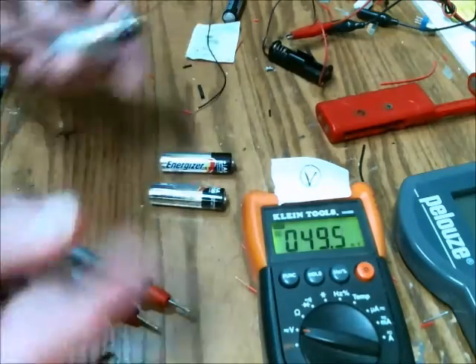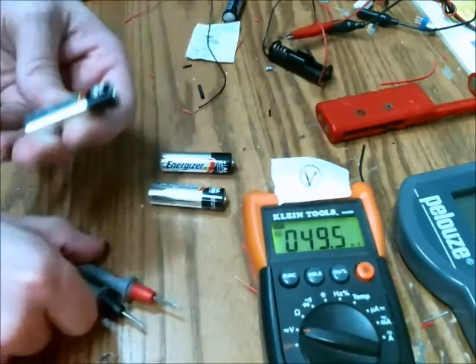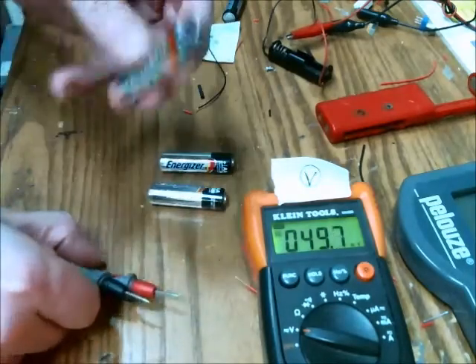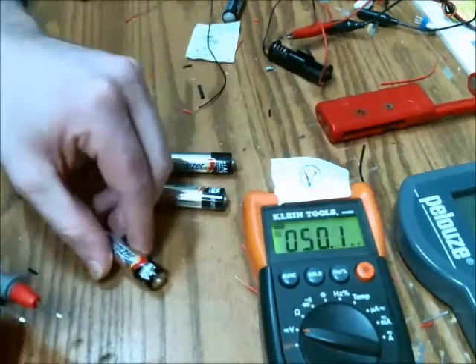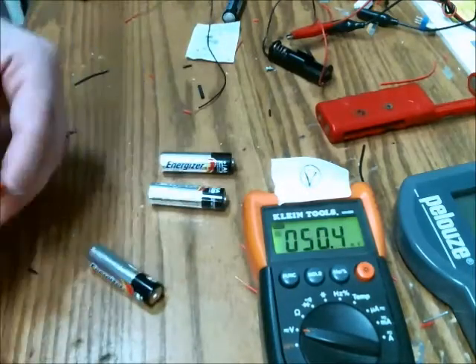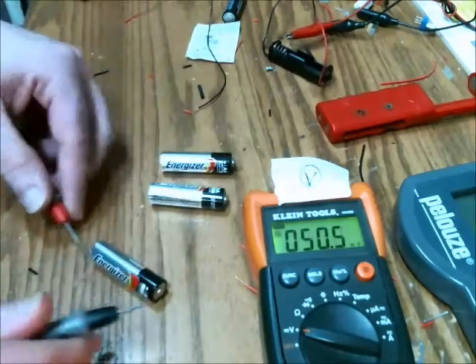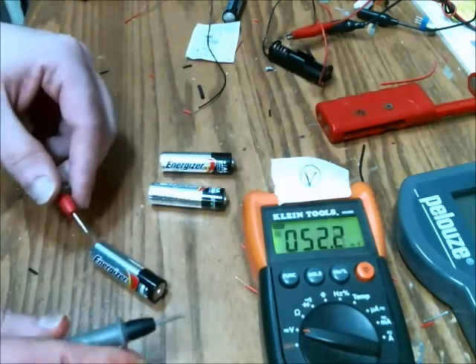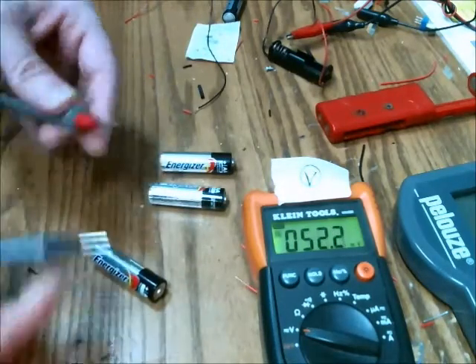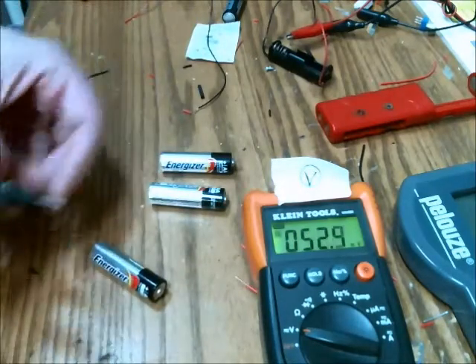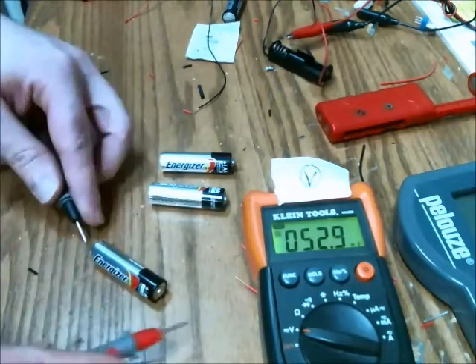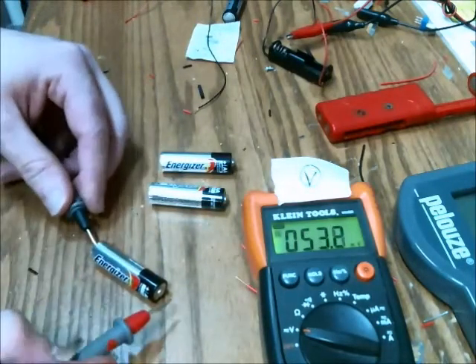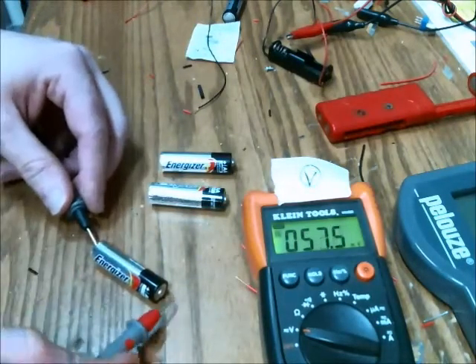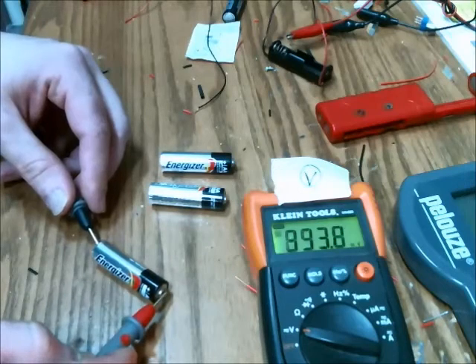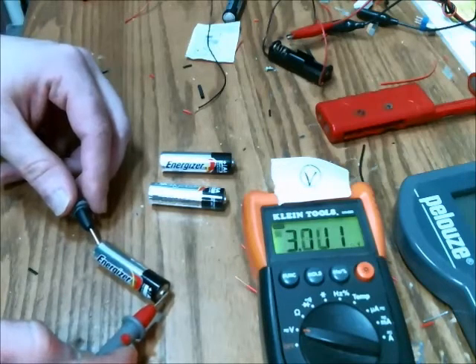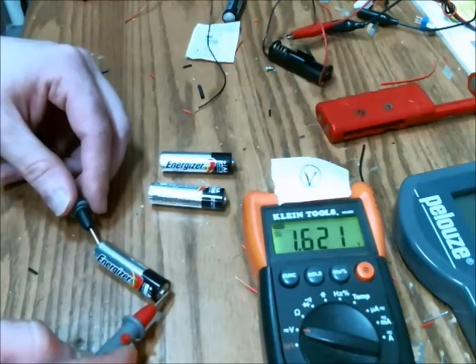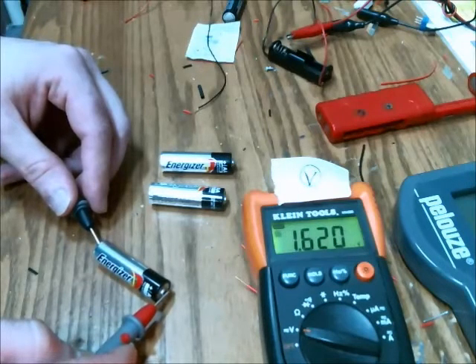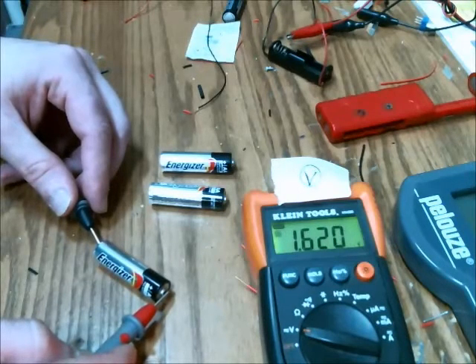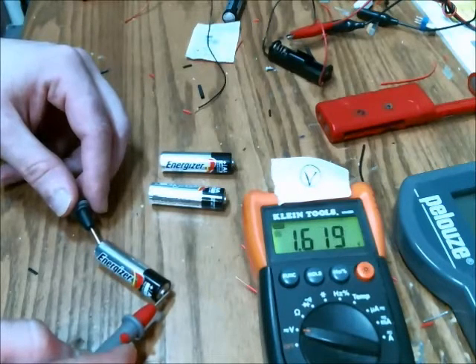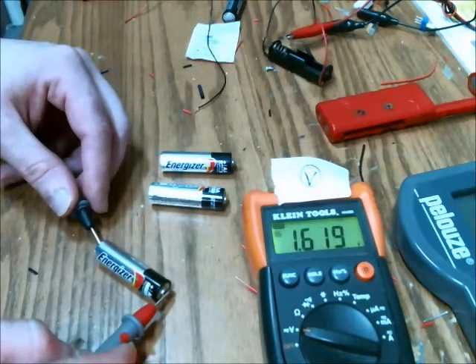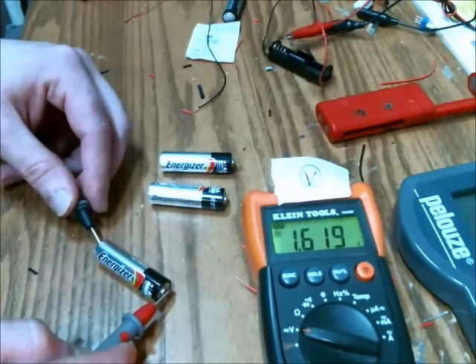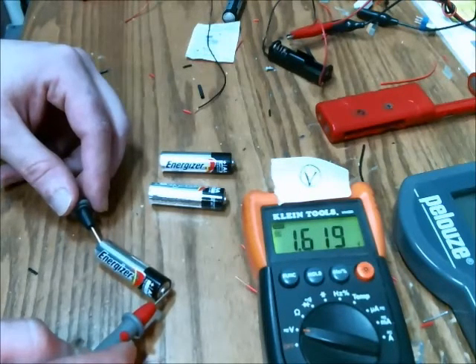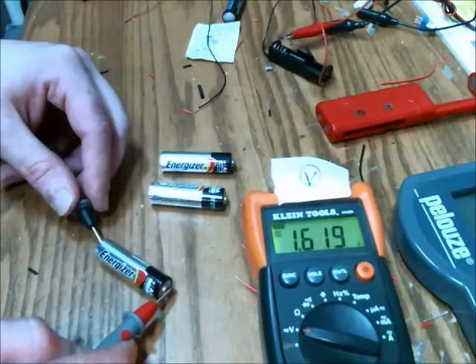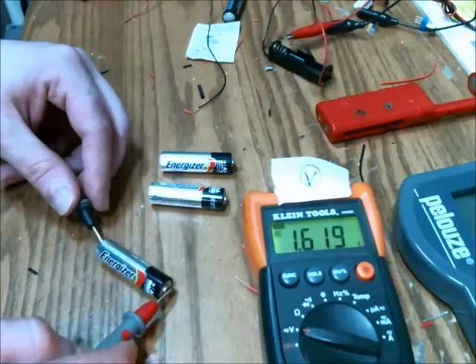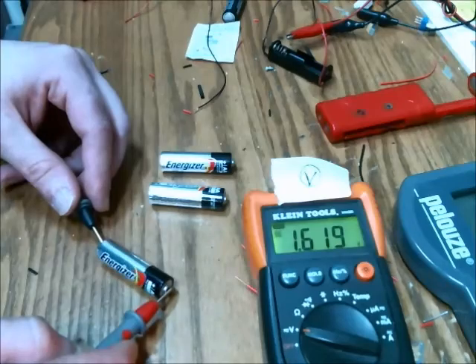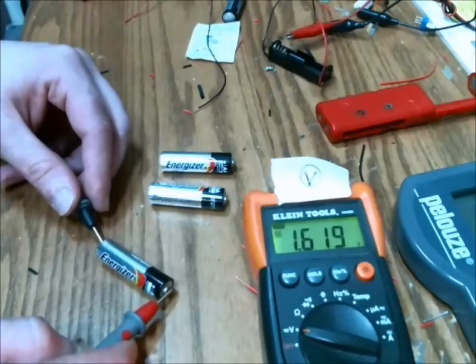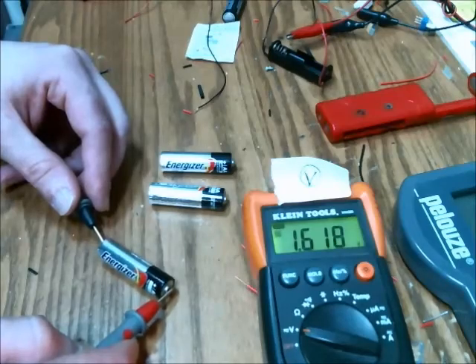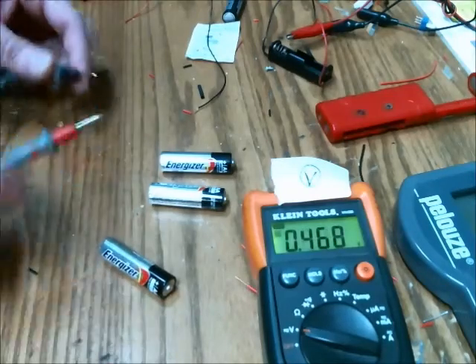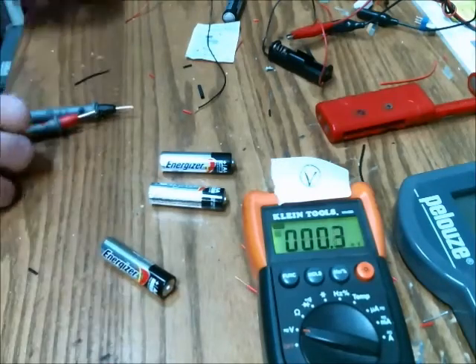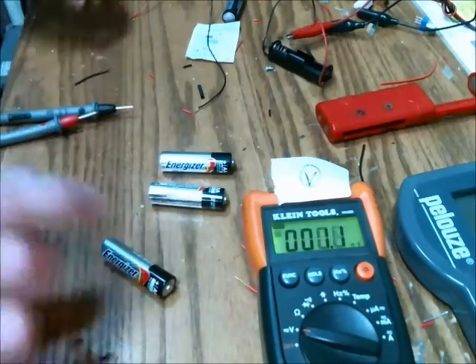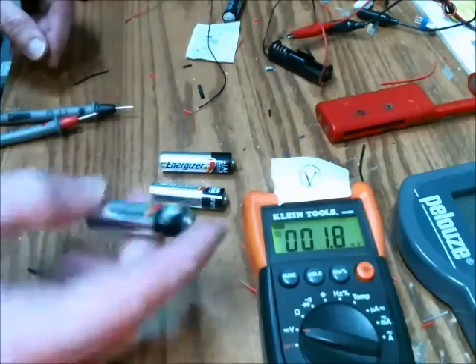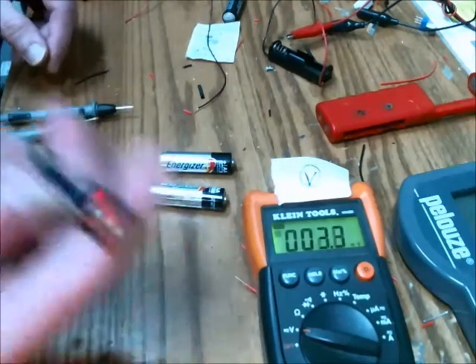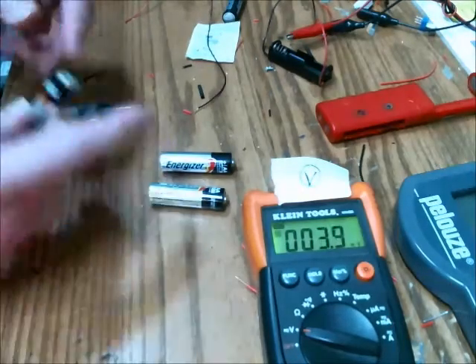Here's one battery, and I'll measure its potential. So that is a fully charged battery — it's at 1.62 volts. I'm going to leave that one unmarked.